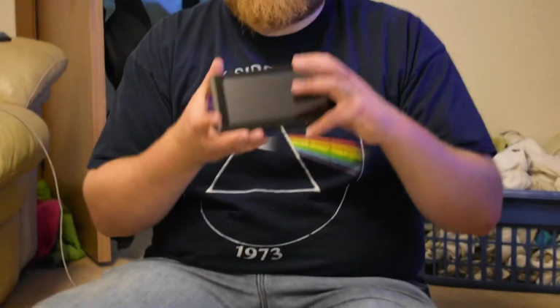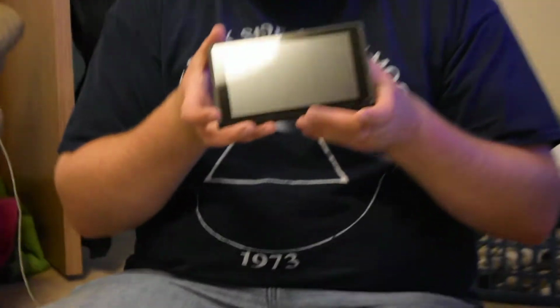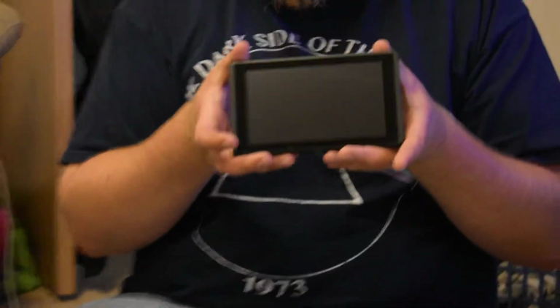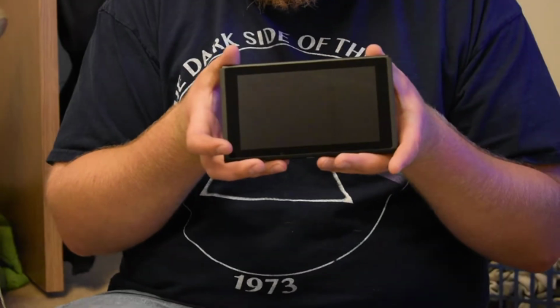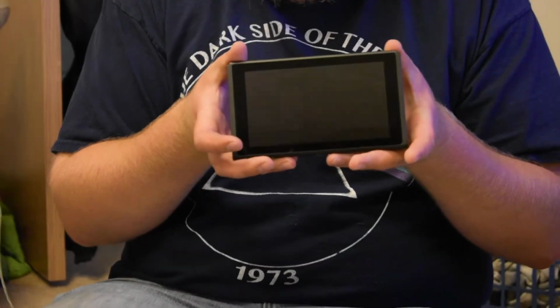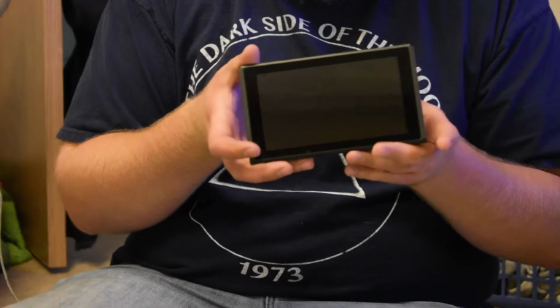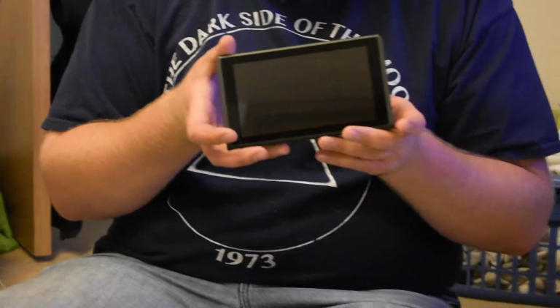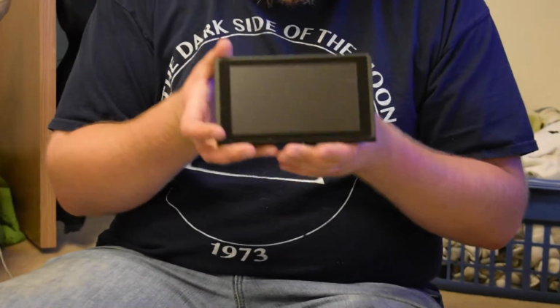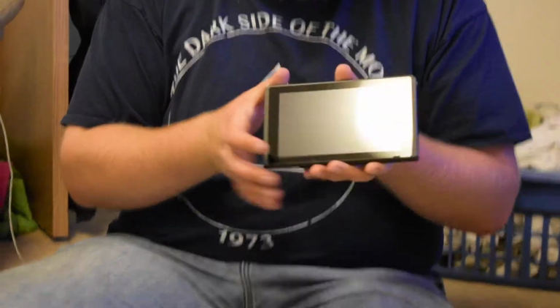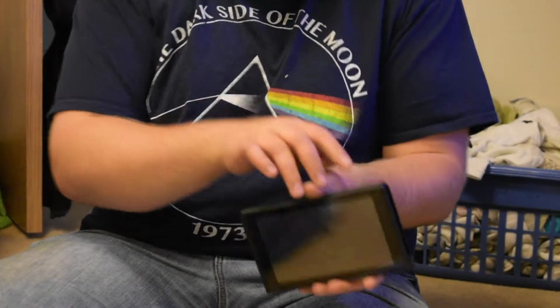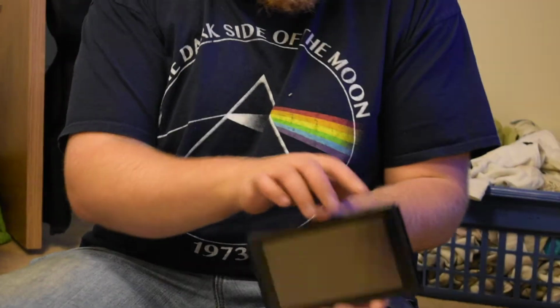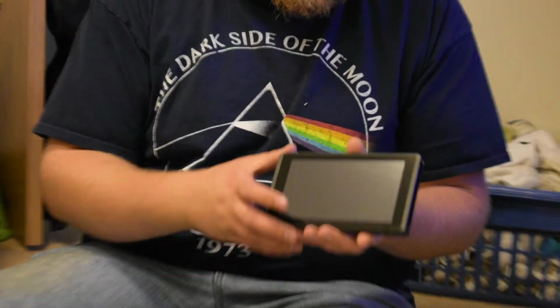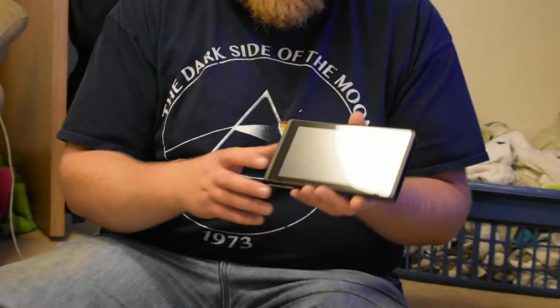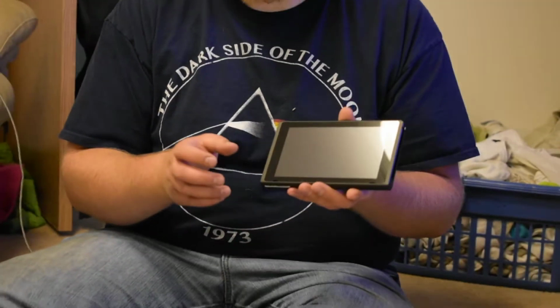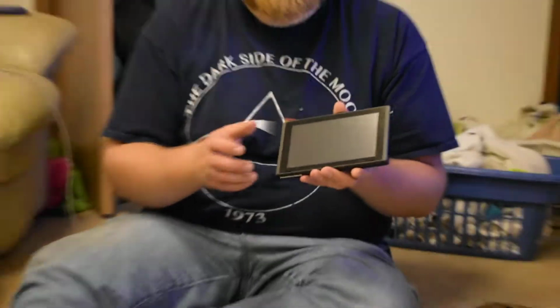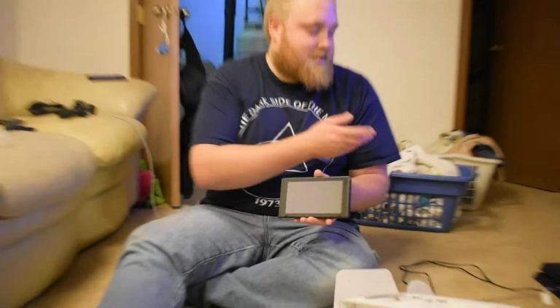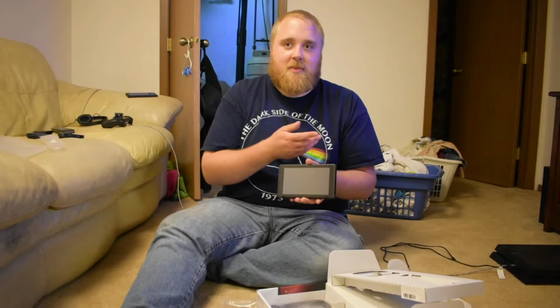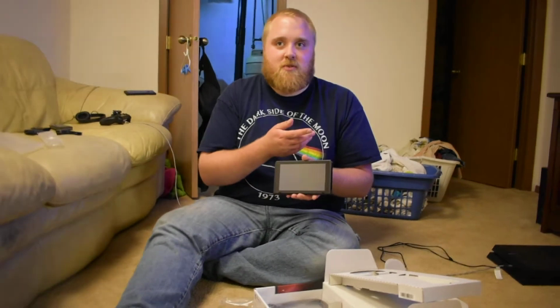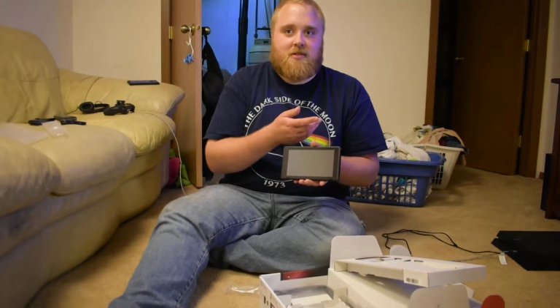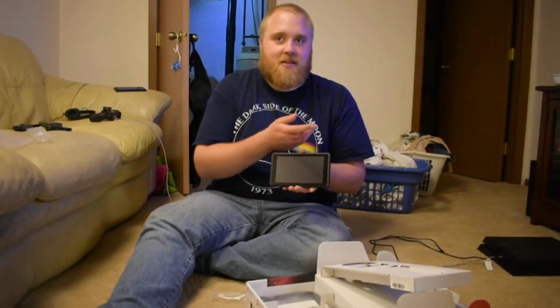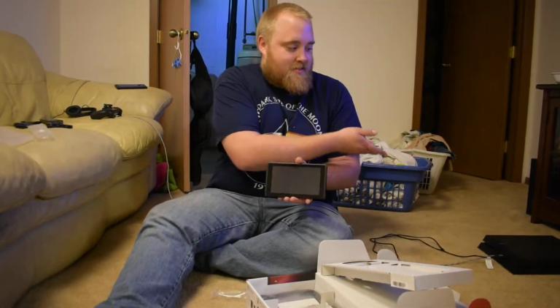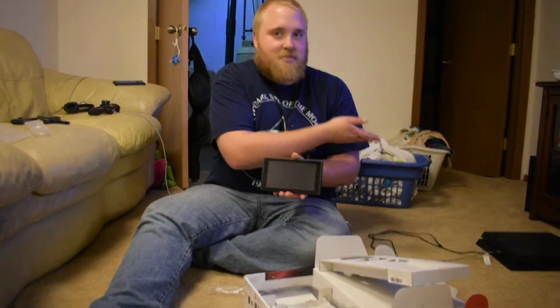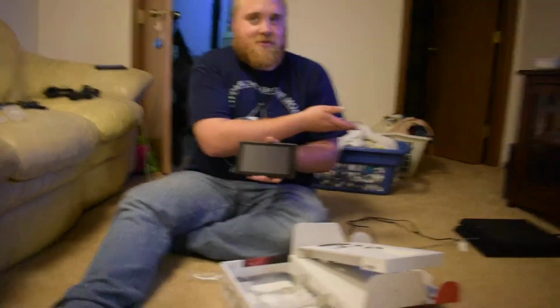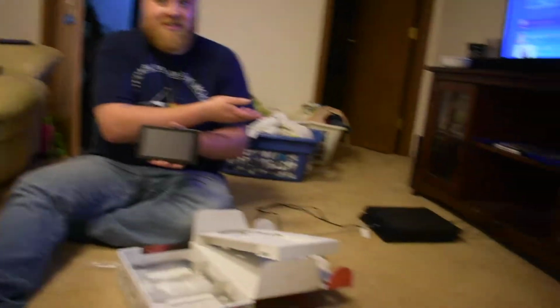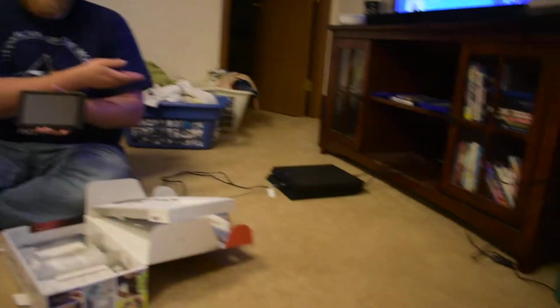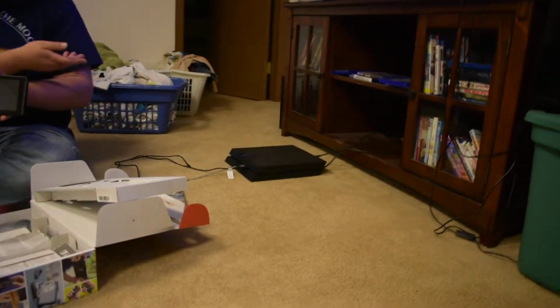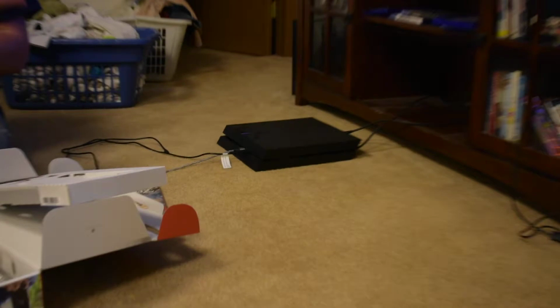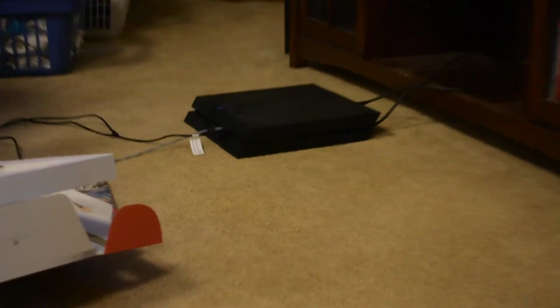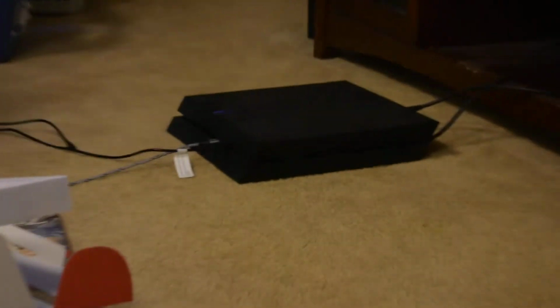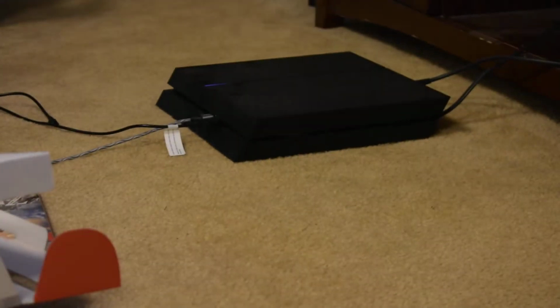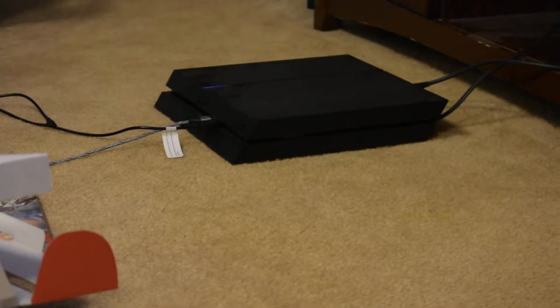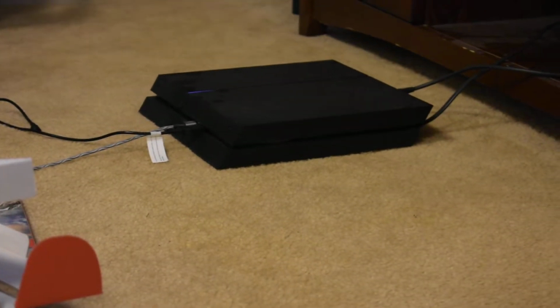Ta-da, the Switch. As you can see, game cards go in there, which is really odd, because — Patrick, if you want to show the audience here — the PS4, I do have a PlayStation 4, it takes game discs.